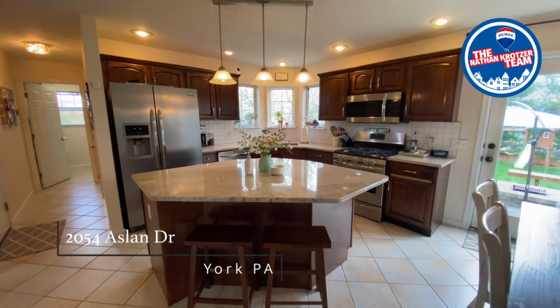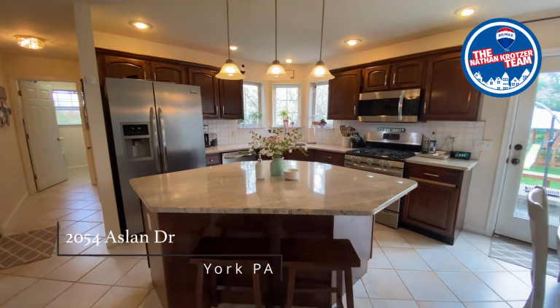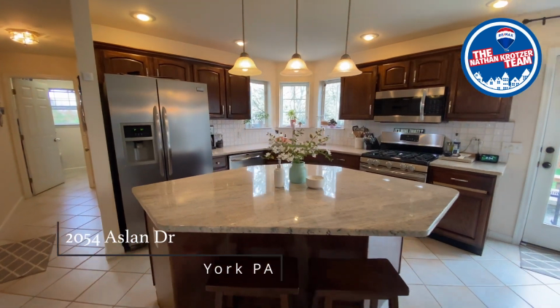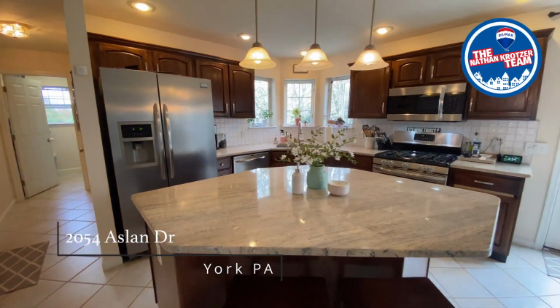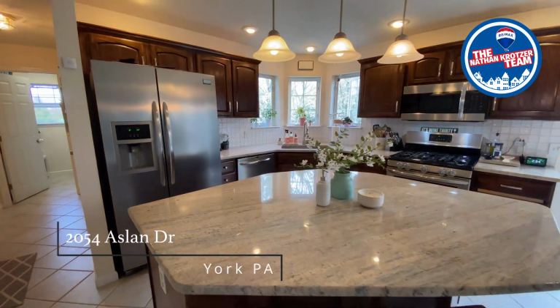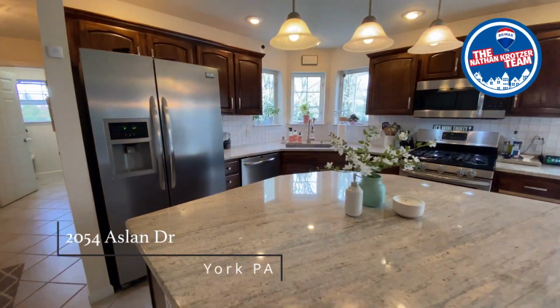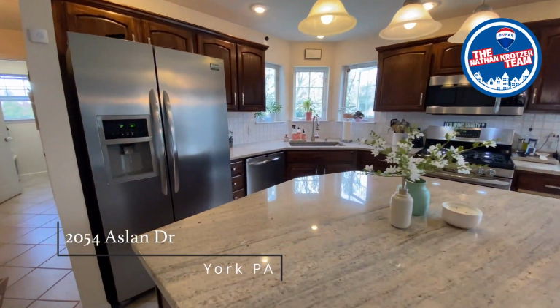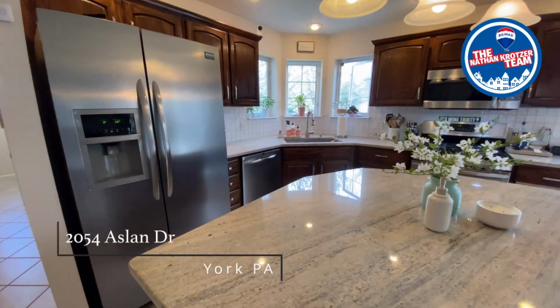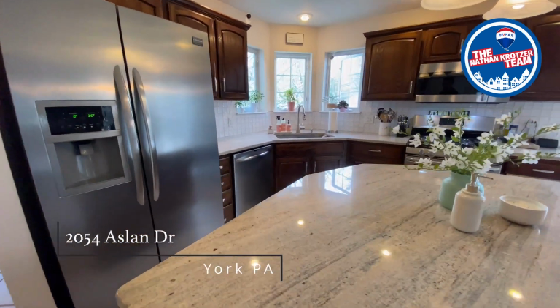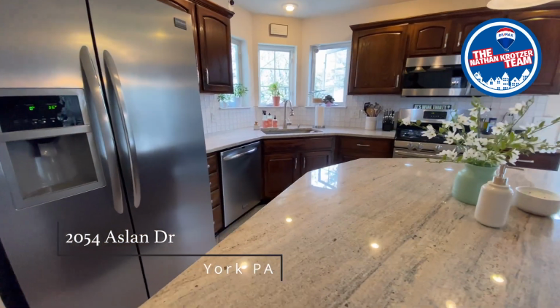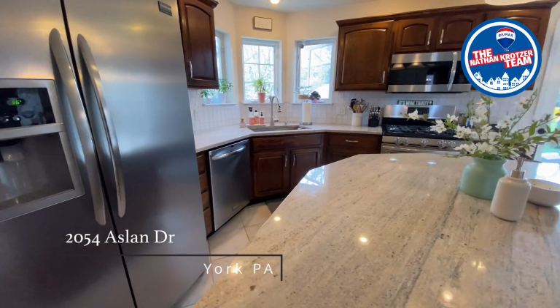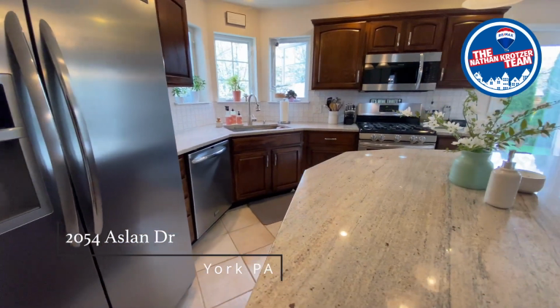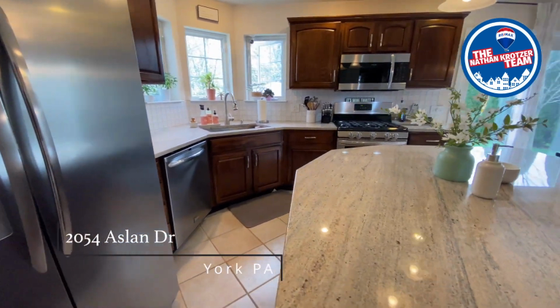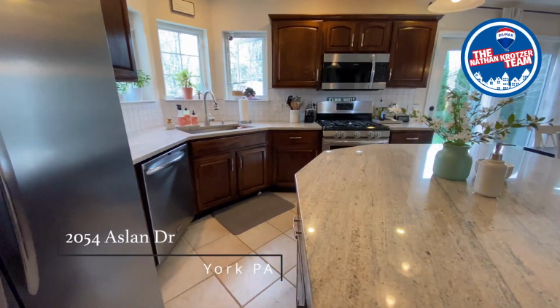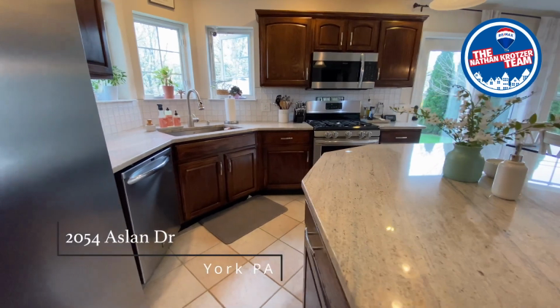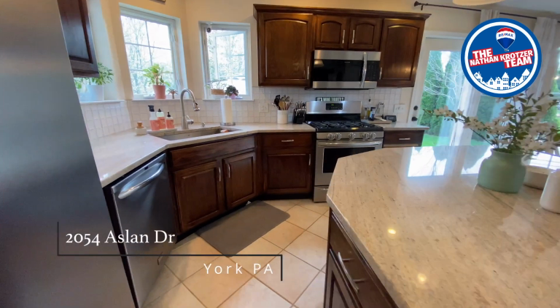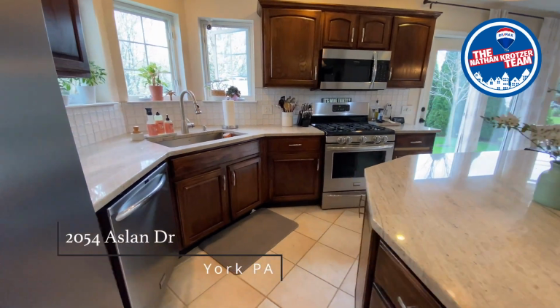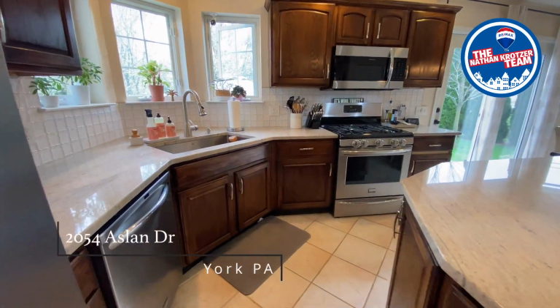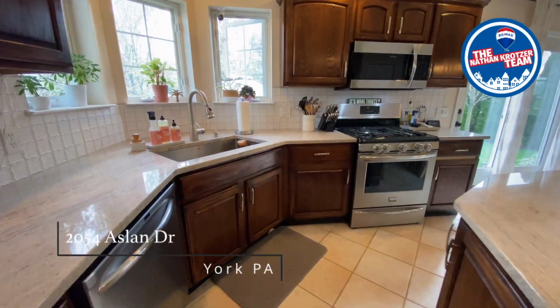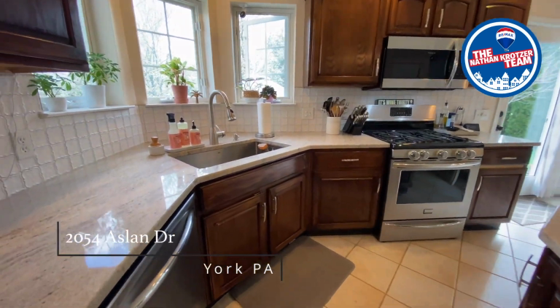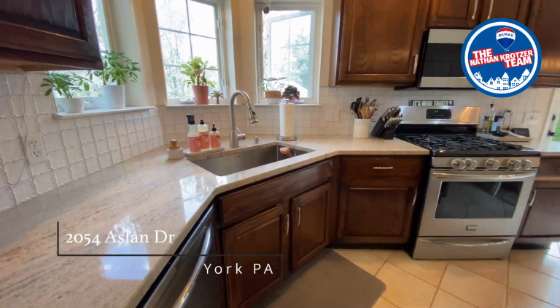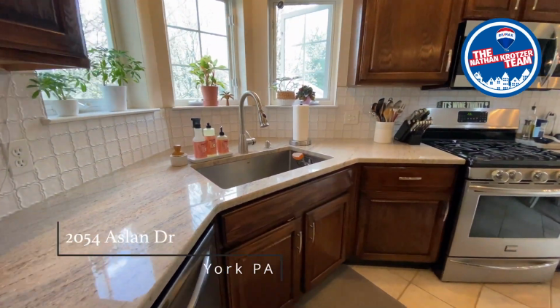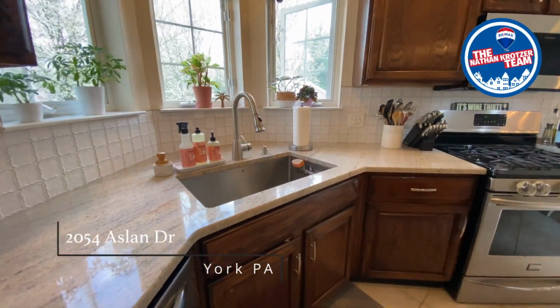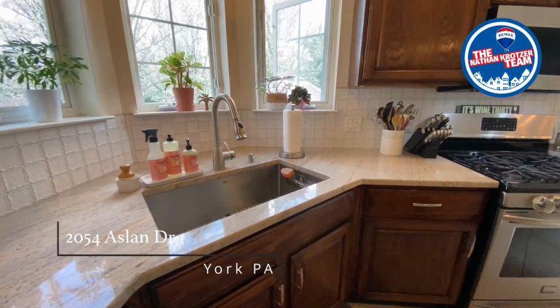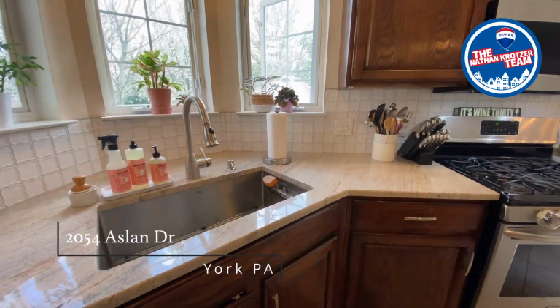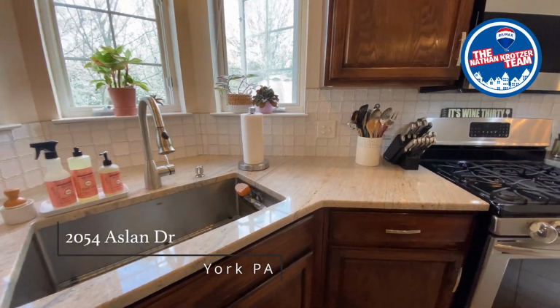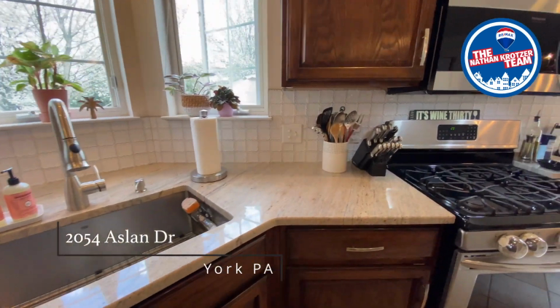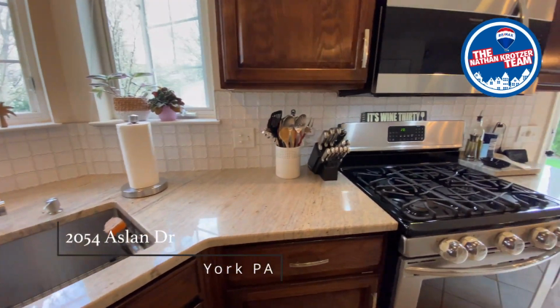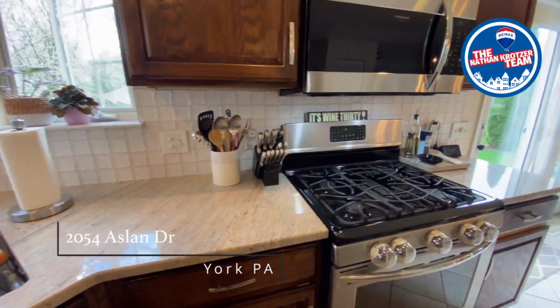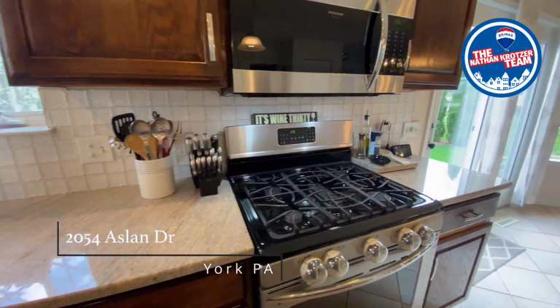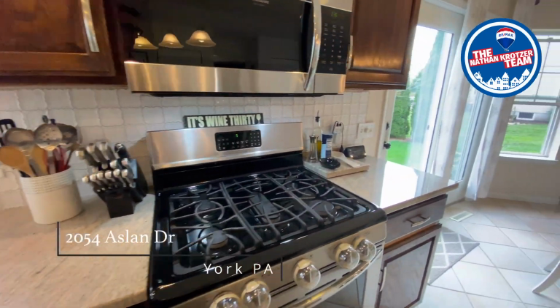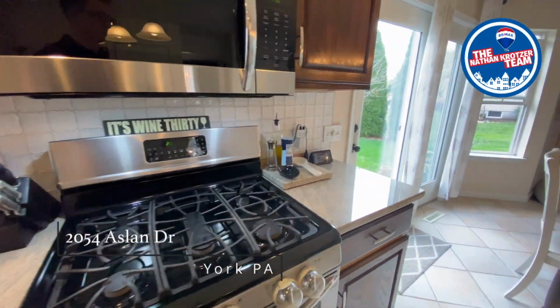But more than that, it has great space for the family to gather, spend time together, and create memories. The kitchen, featuring granite countertops and ceramic tile floor, hosts a great space for all to gather and unwind after their days.